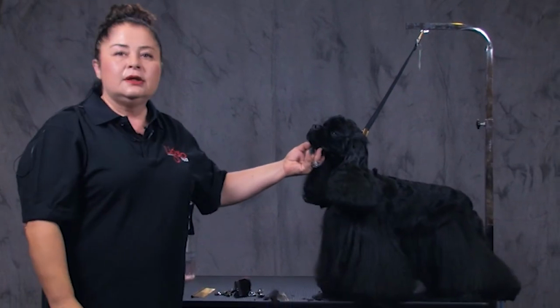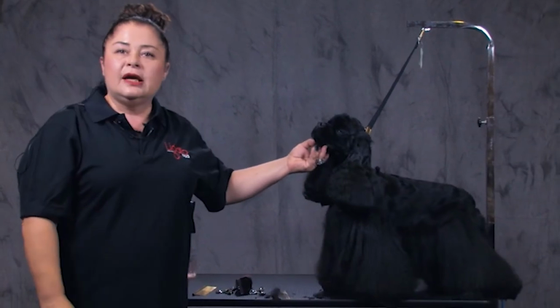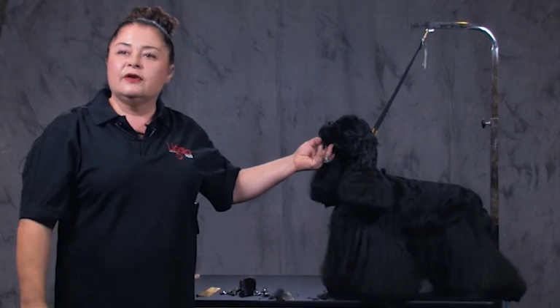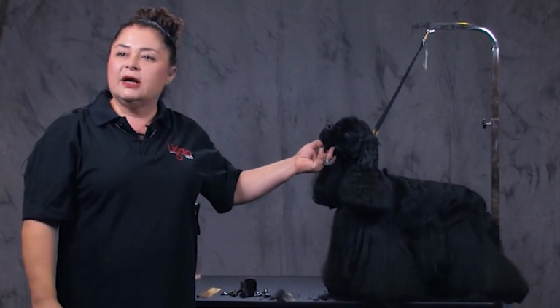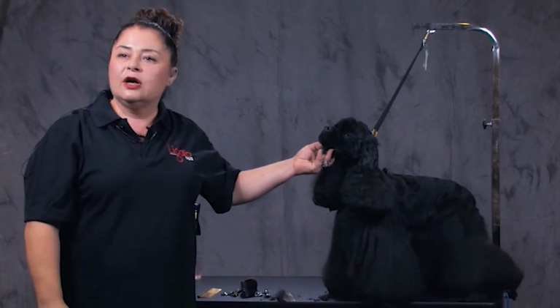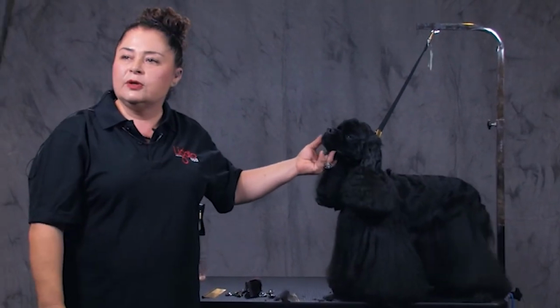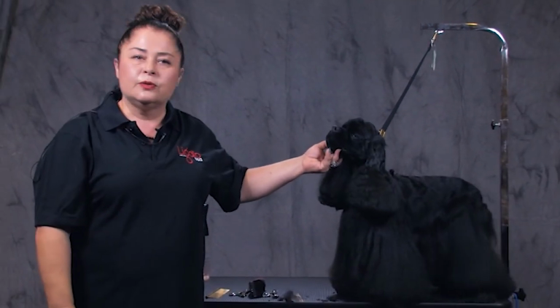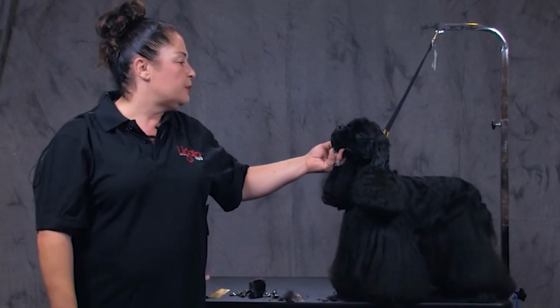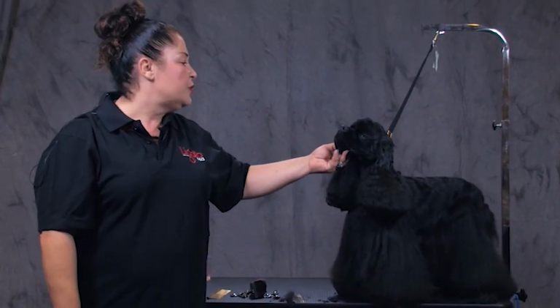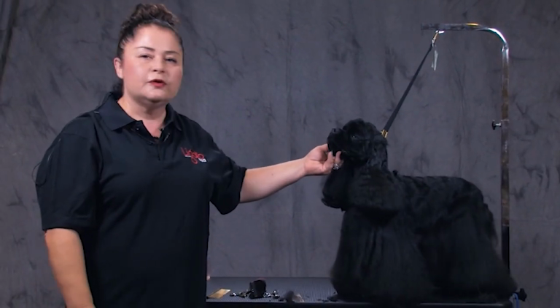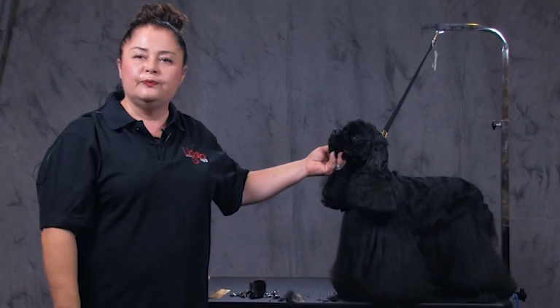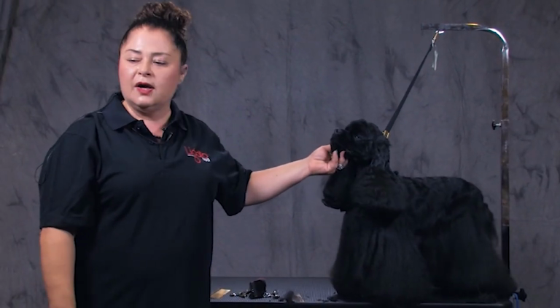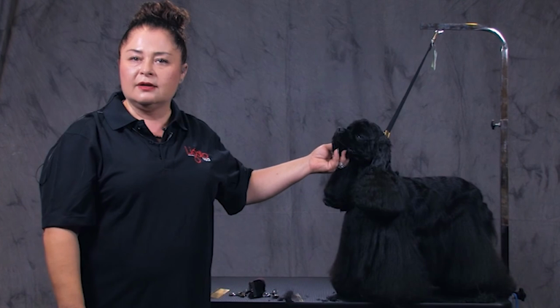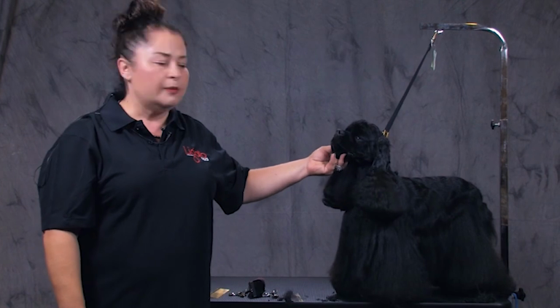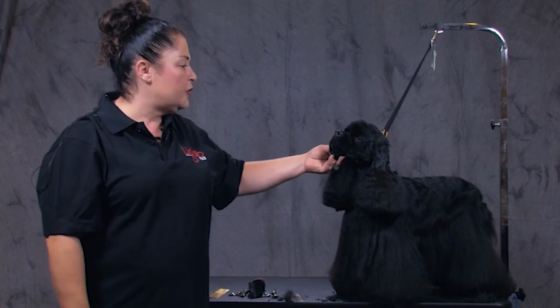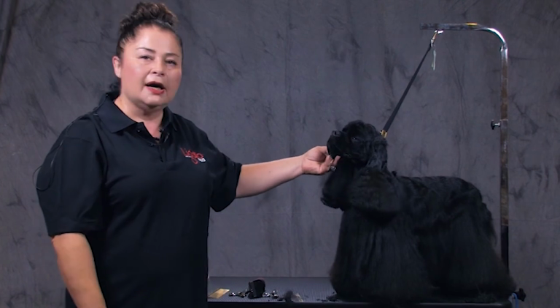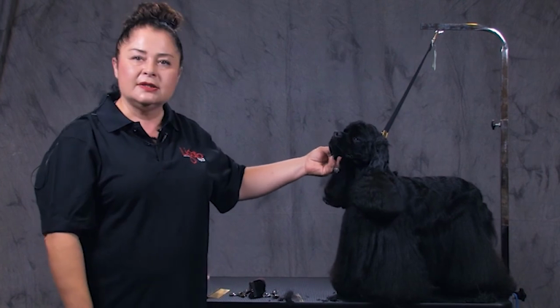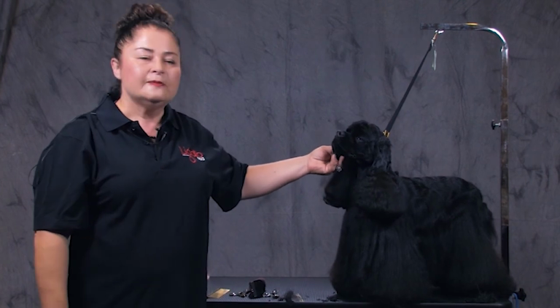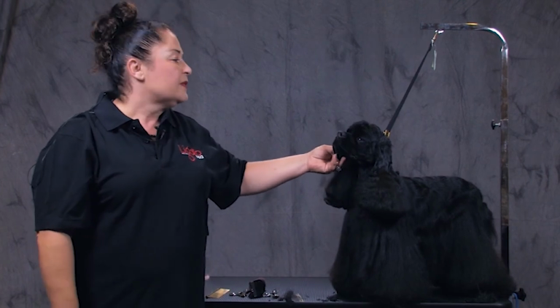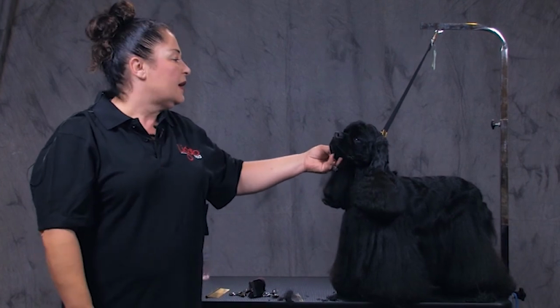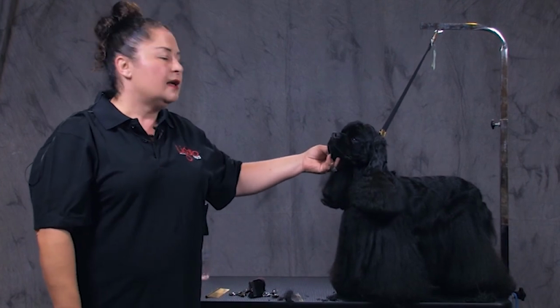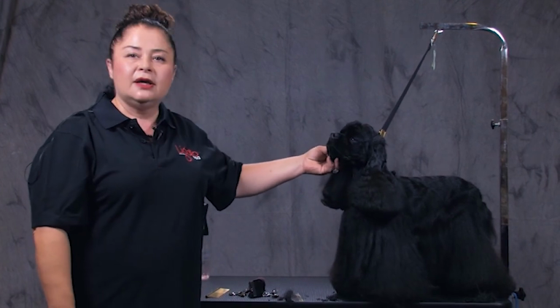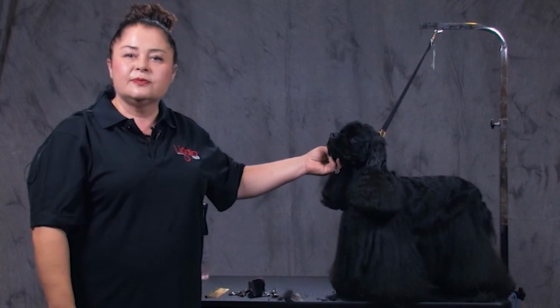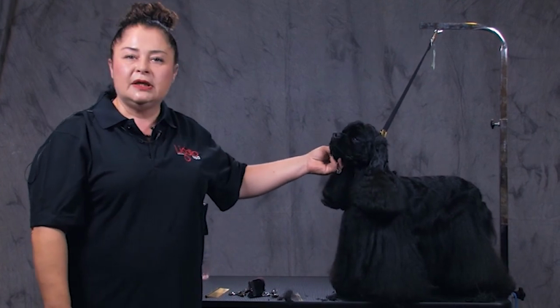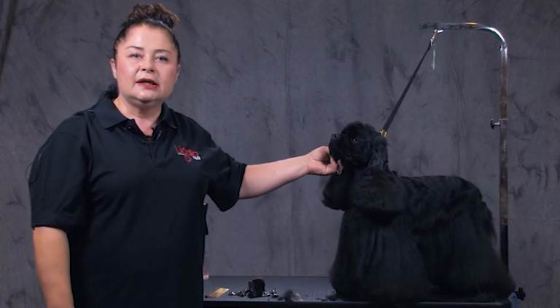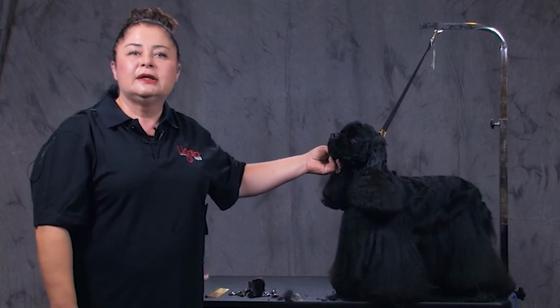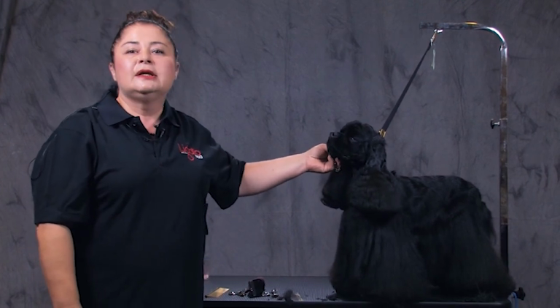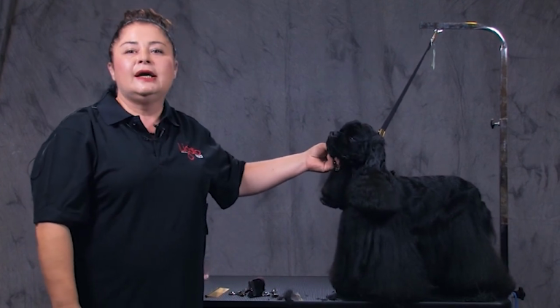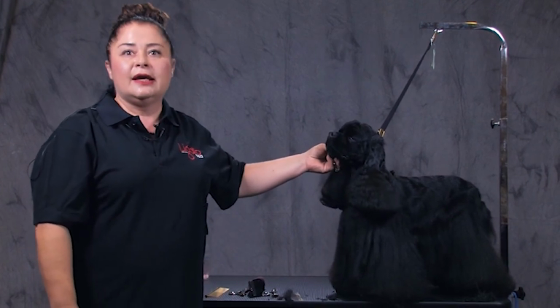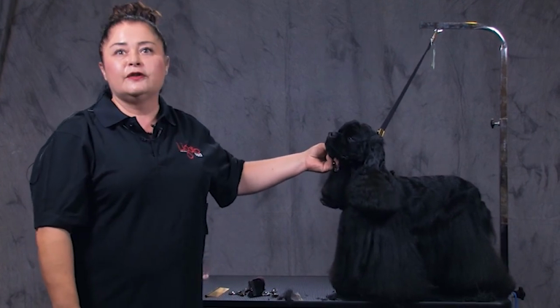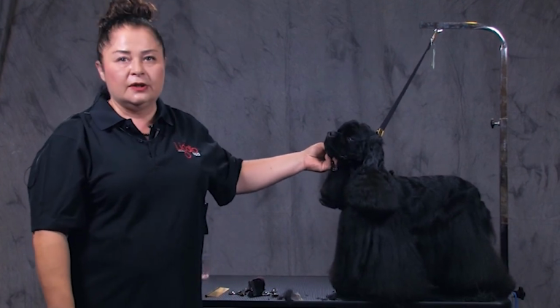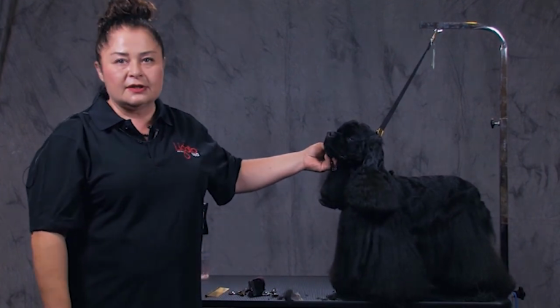Thank you very much. I hope it was a useful tip for you guys. Again, my name is Pina, and thank you for doing this.